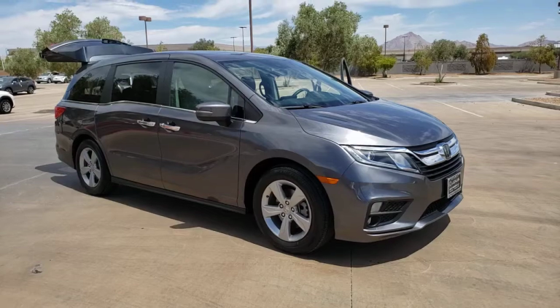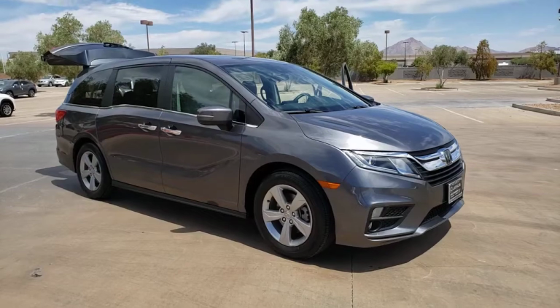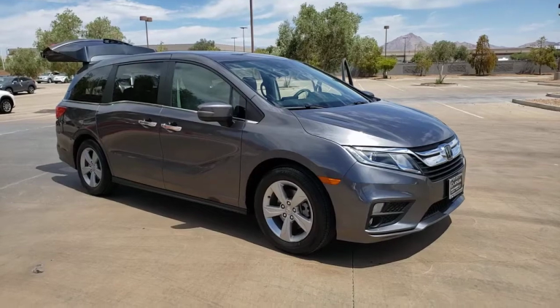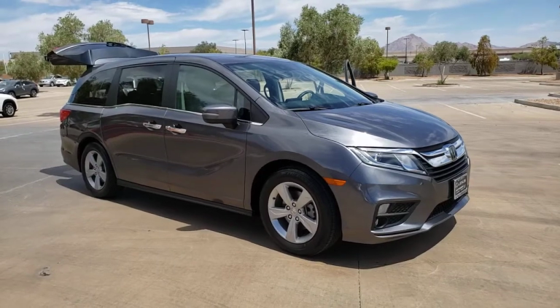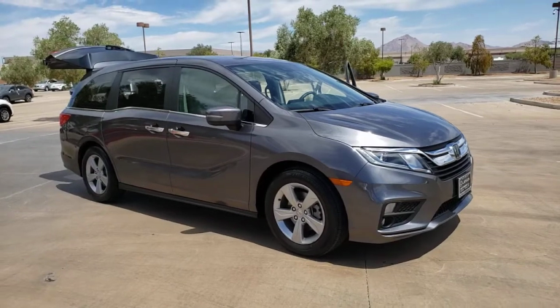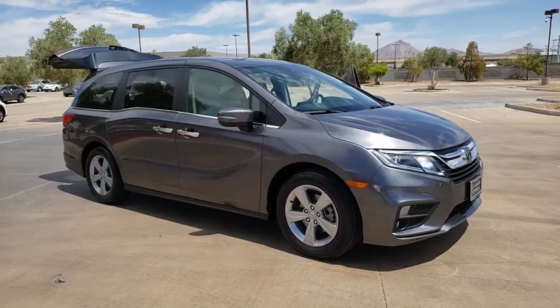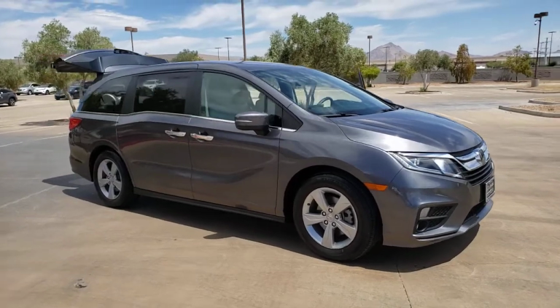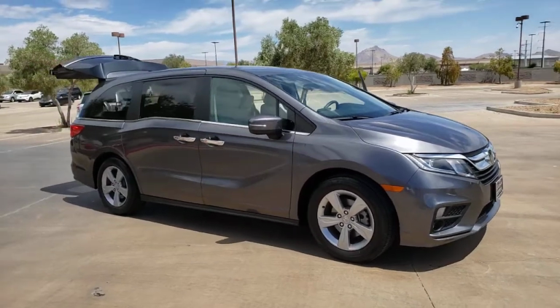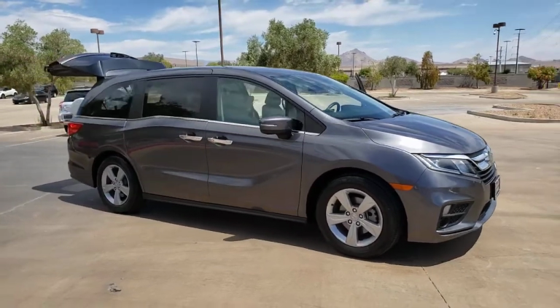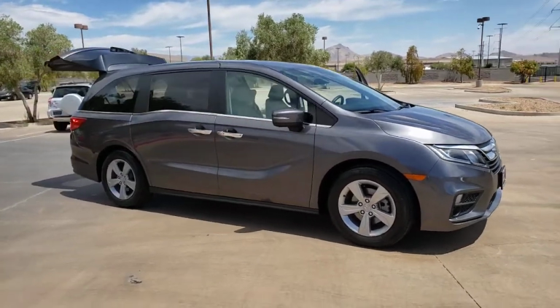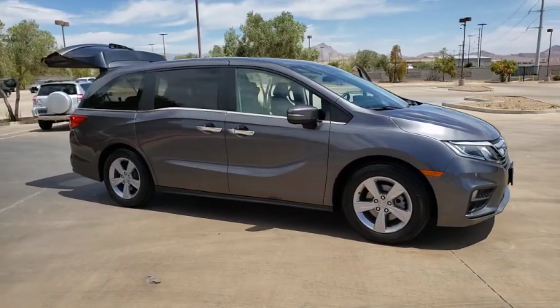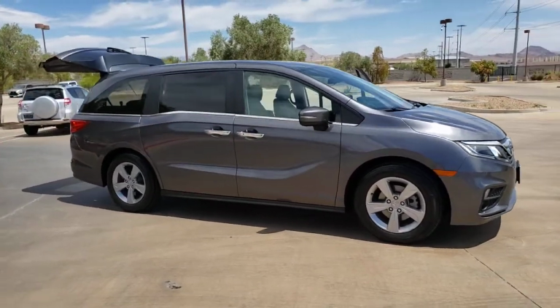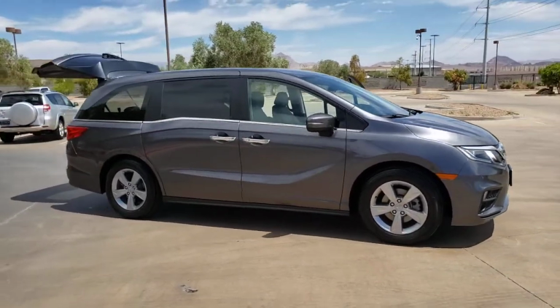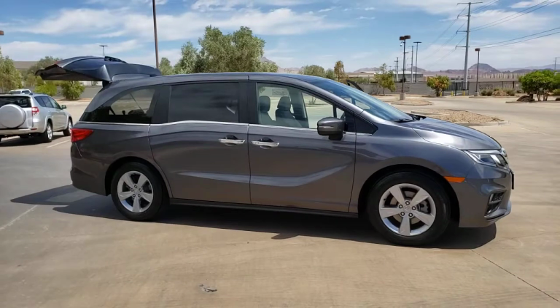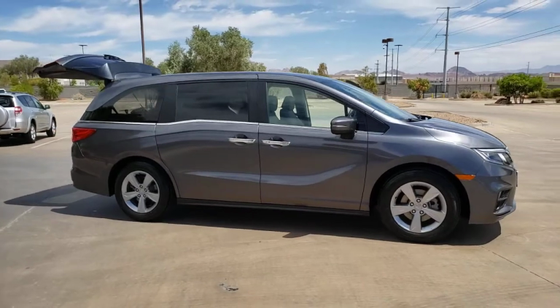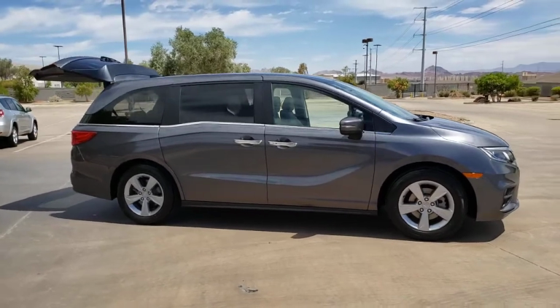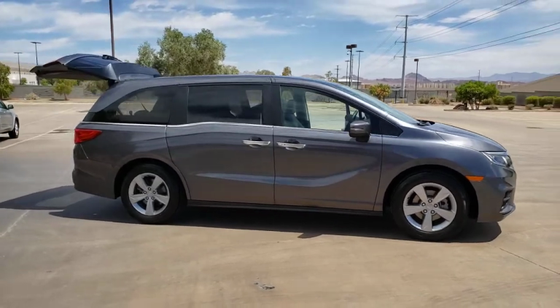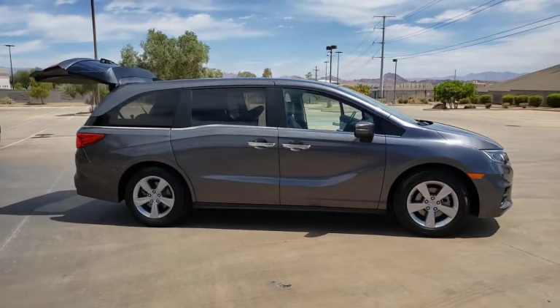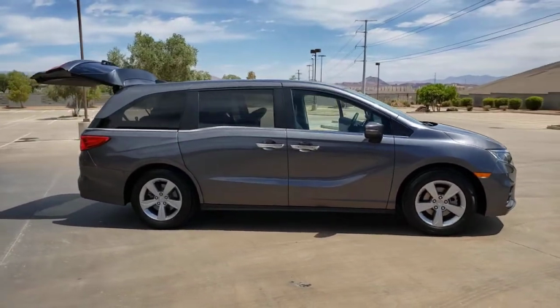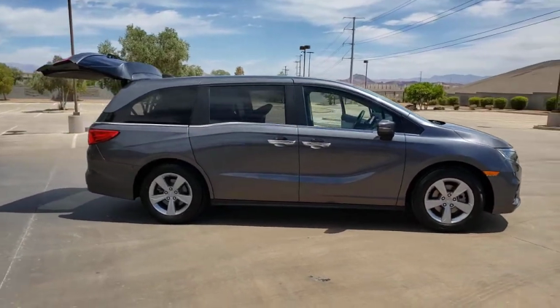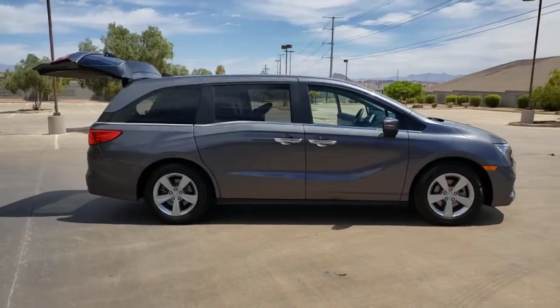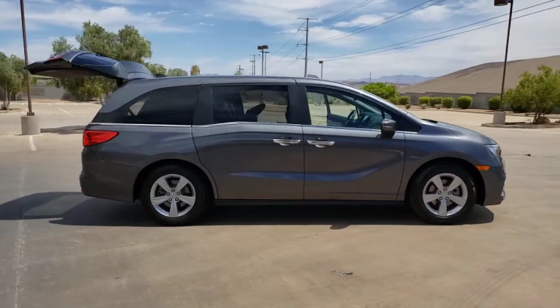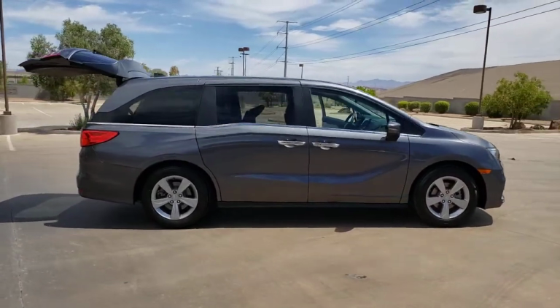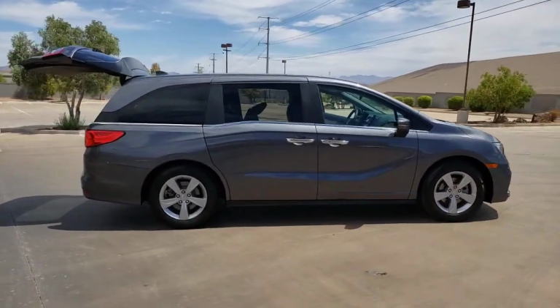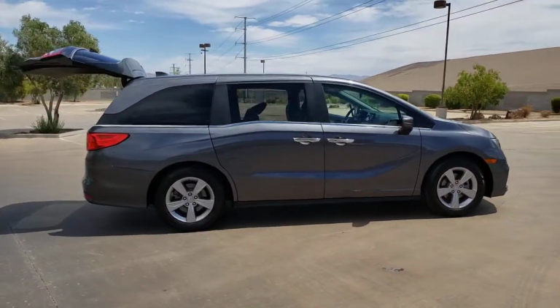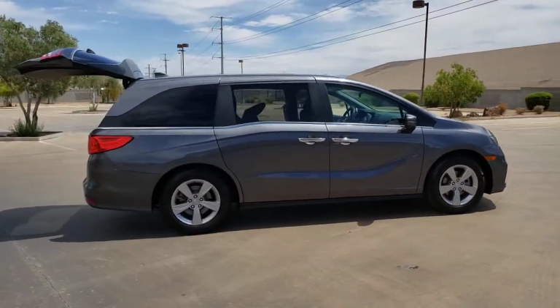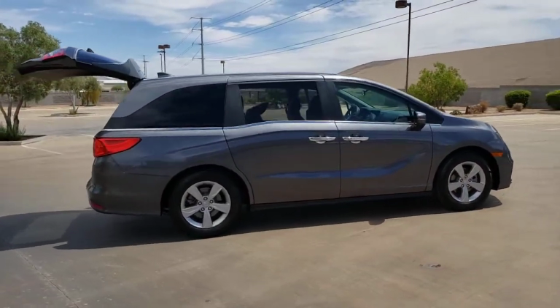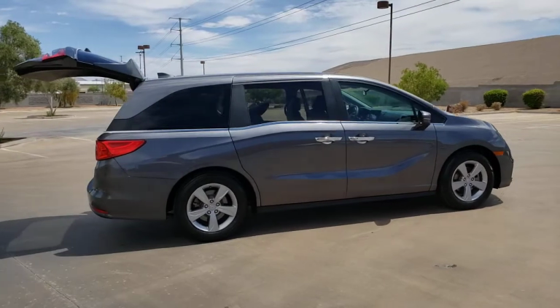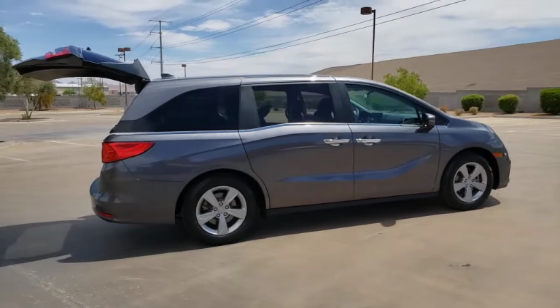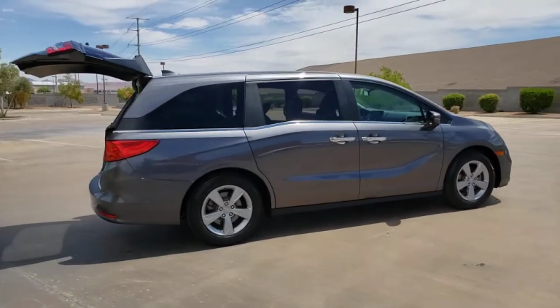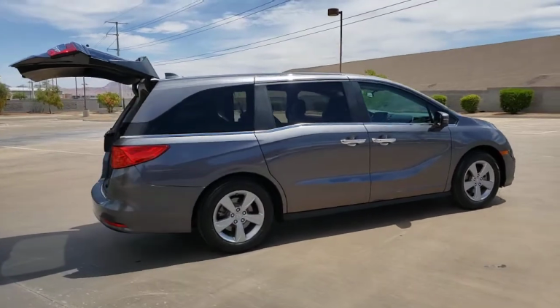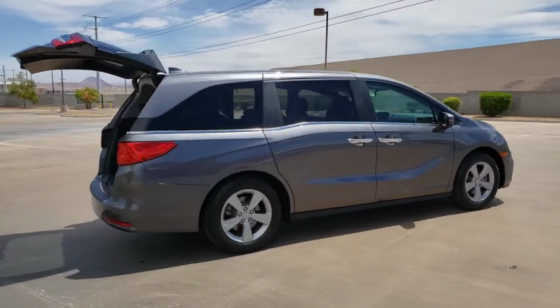Get acquainted with the 2019 Honda Odyssey. This vehicle is an outstanding buy with fewer than 25,000 miles on the odometer. Prepare to fall in love with this sleek and powerful Odyssey.